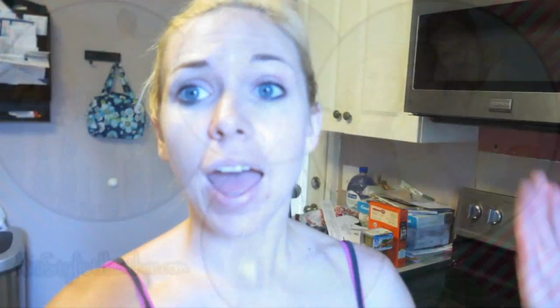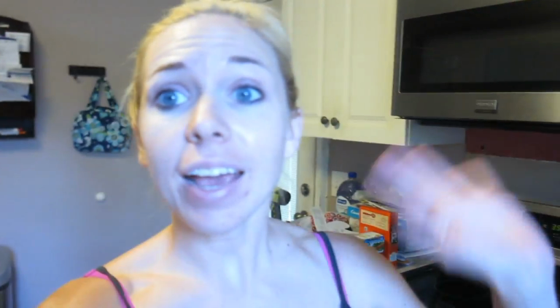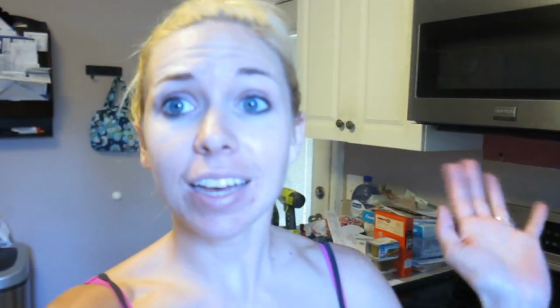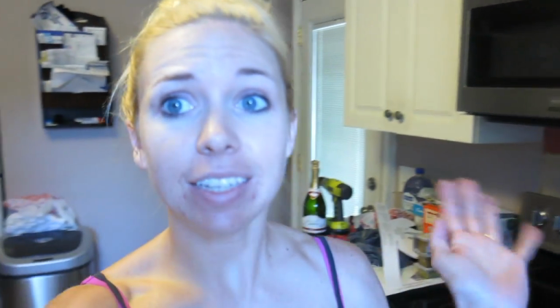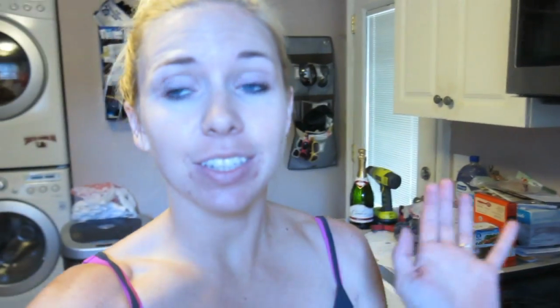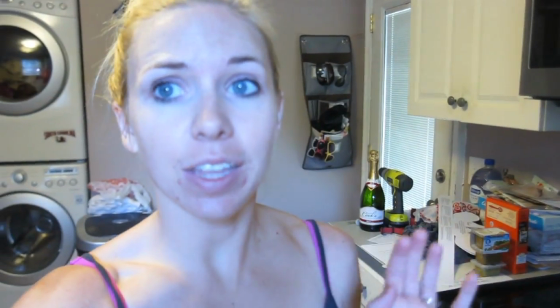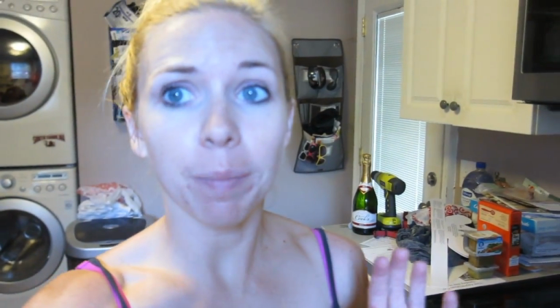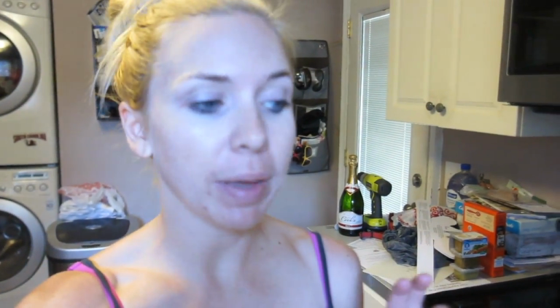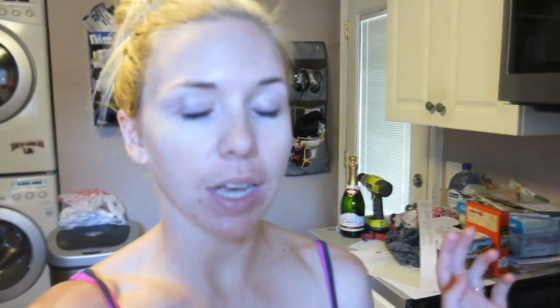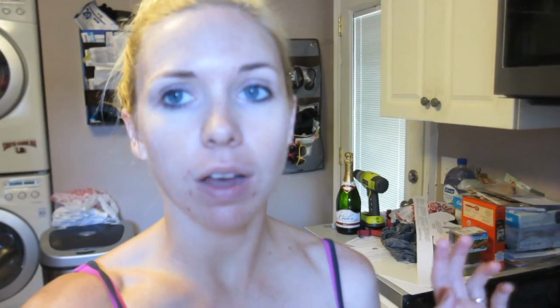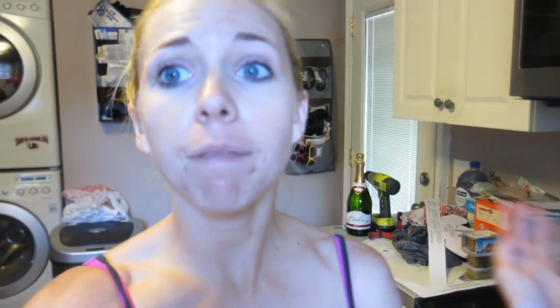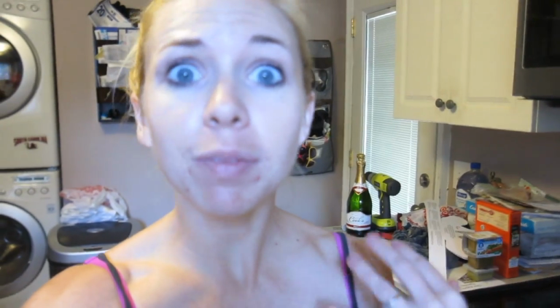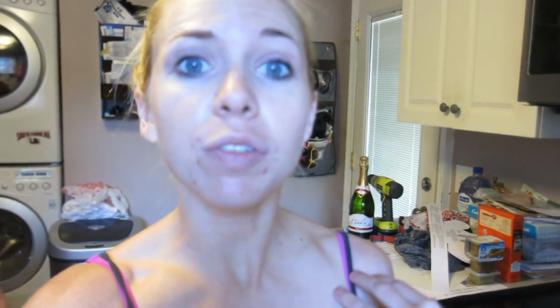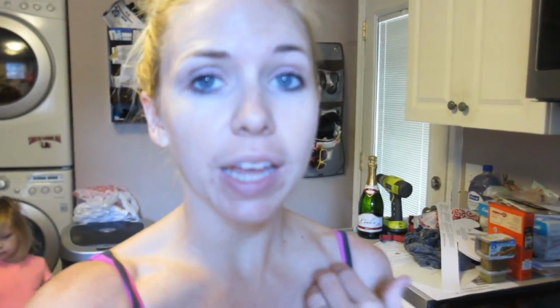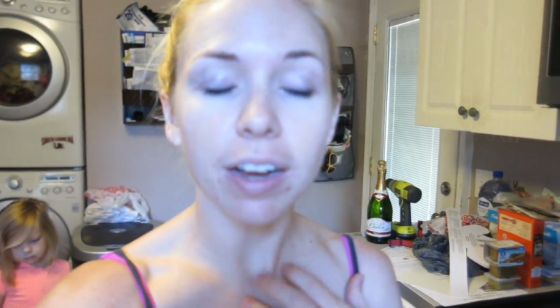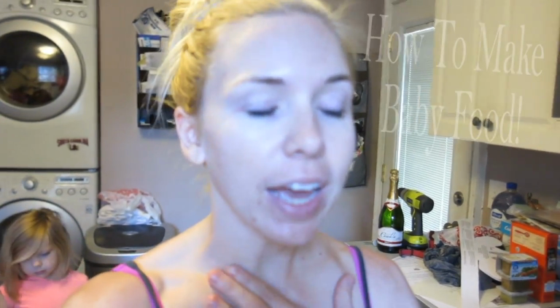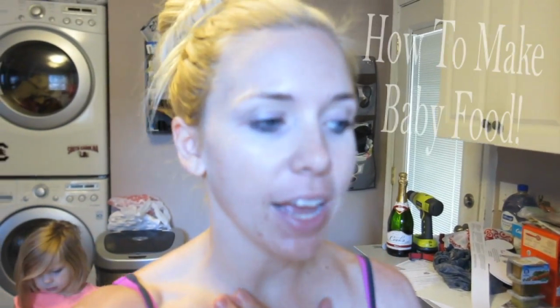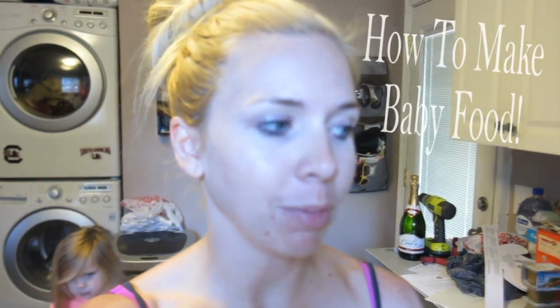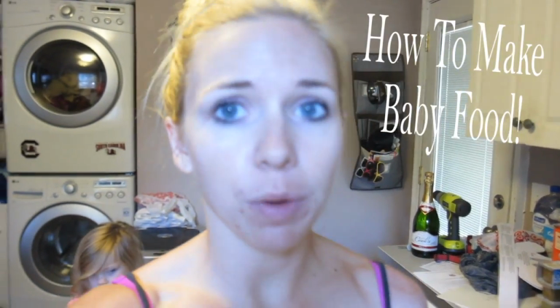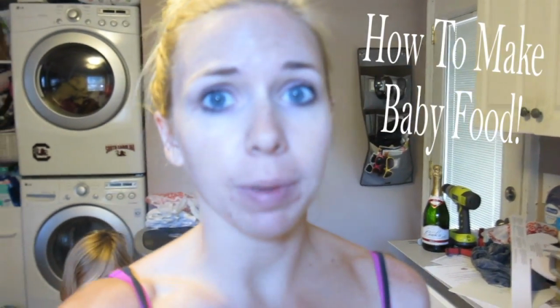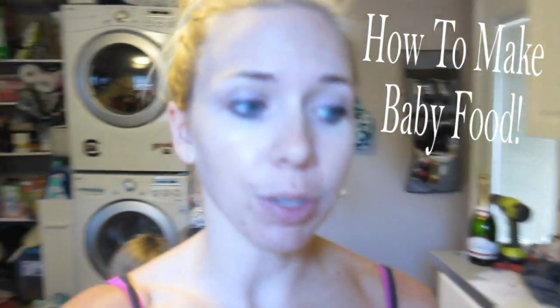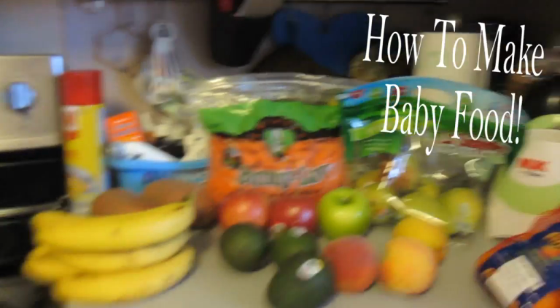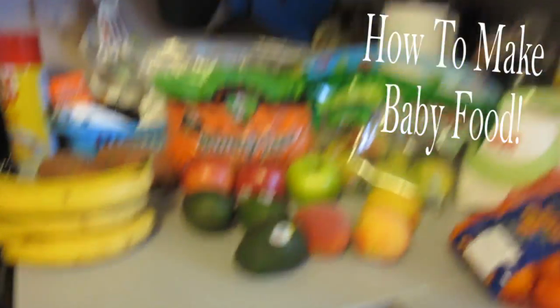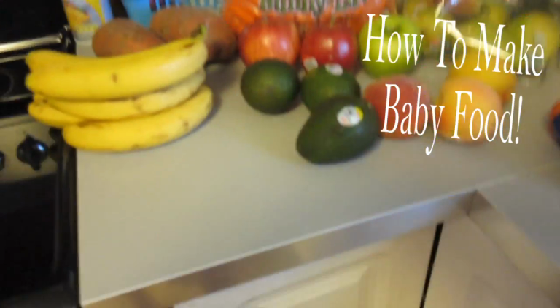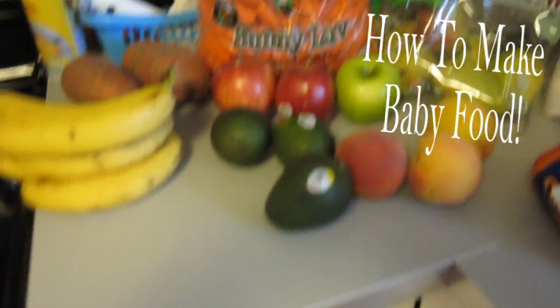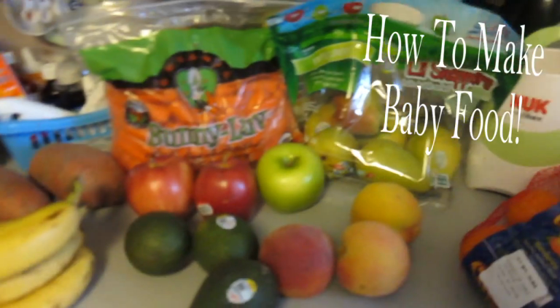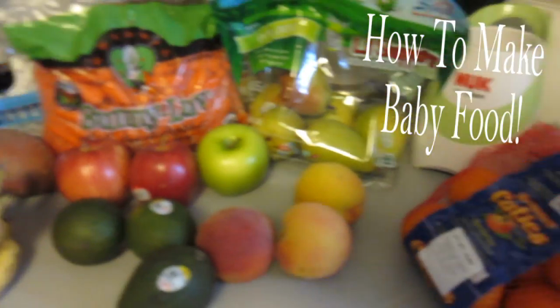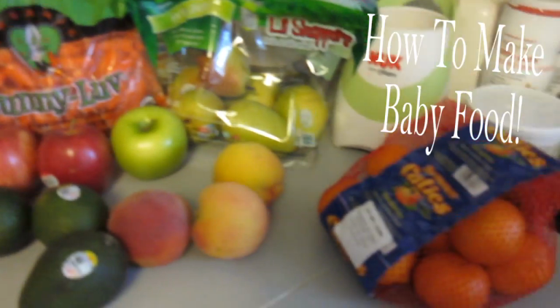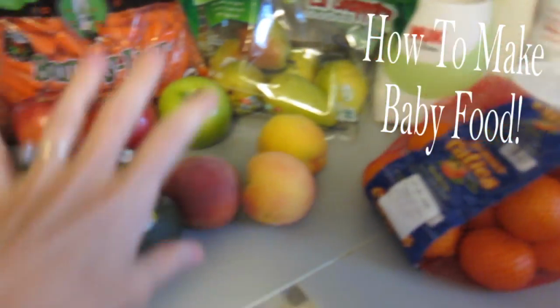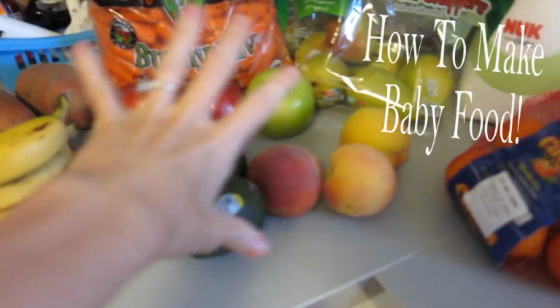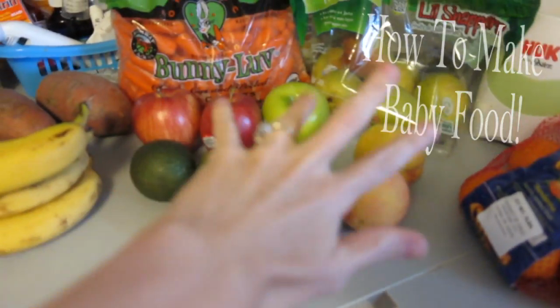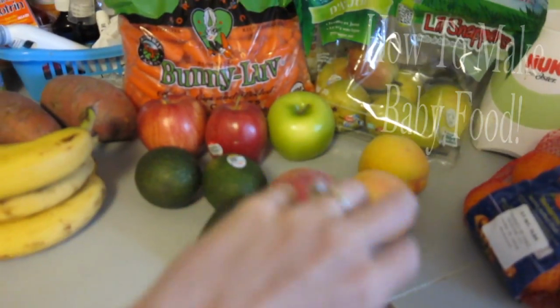Hey guys, it's Stella's Heathers. I'm about to make a lot of baby food for Claire, and I'm going to show you what I'm going to do. First off, I set out all of my fruit here.